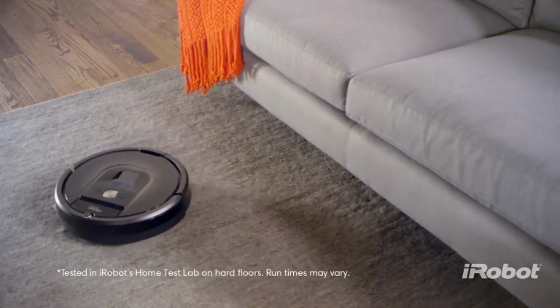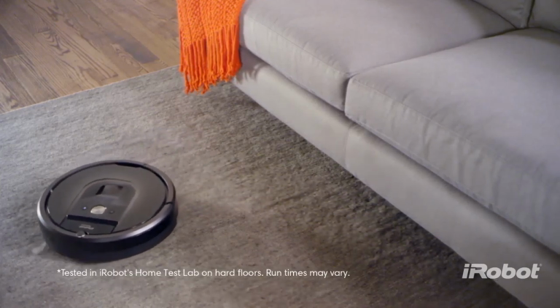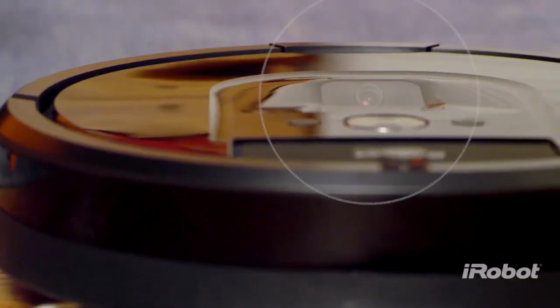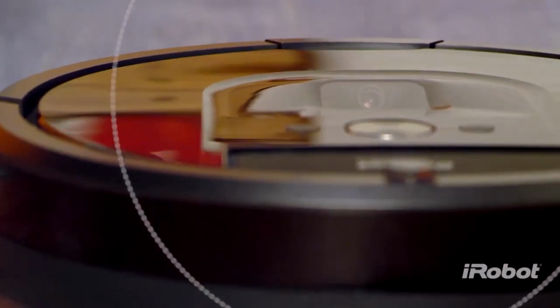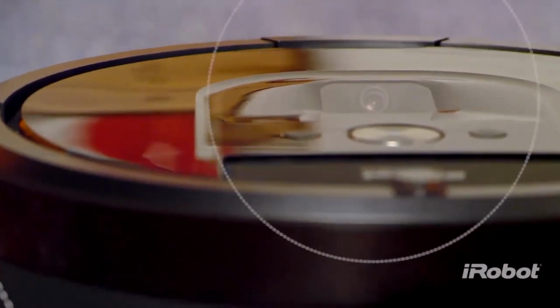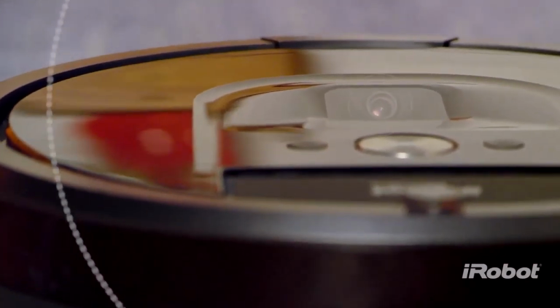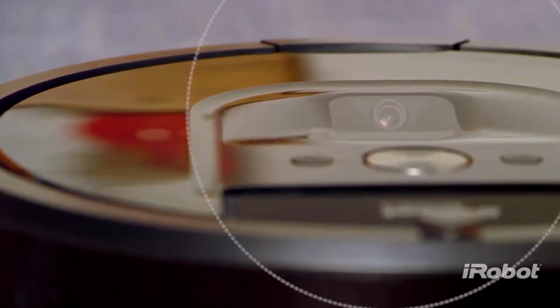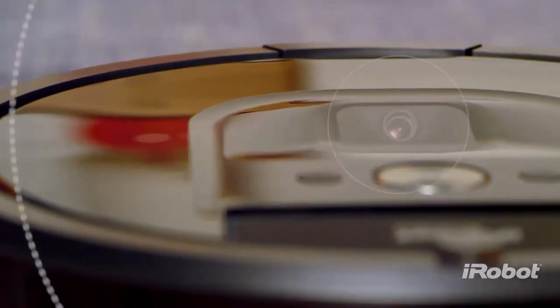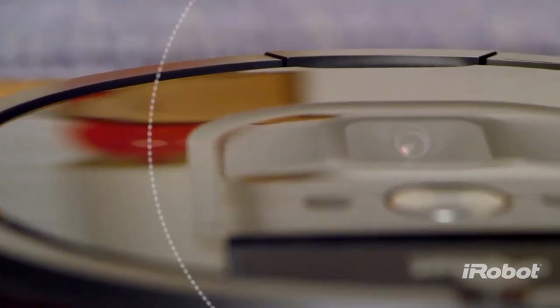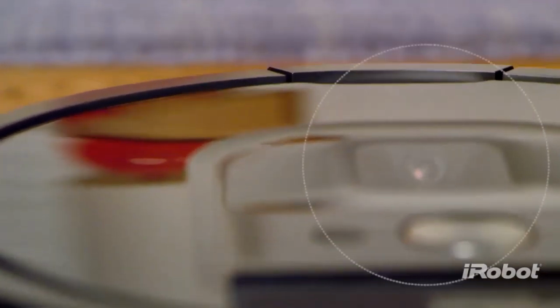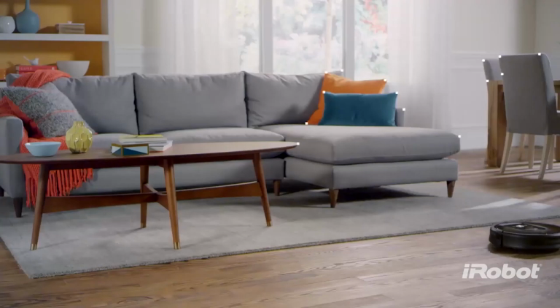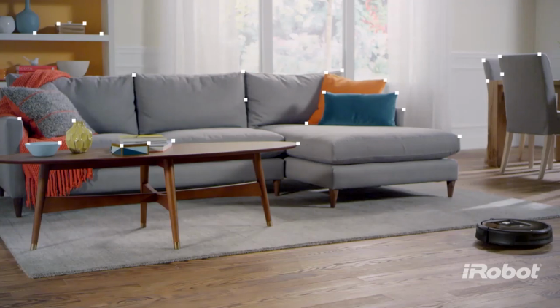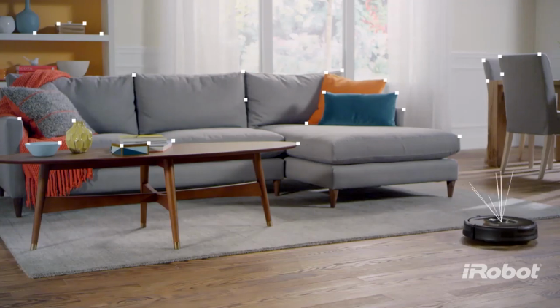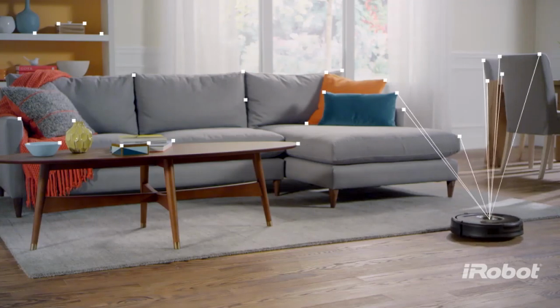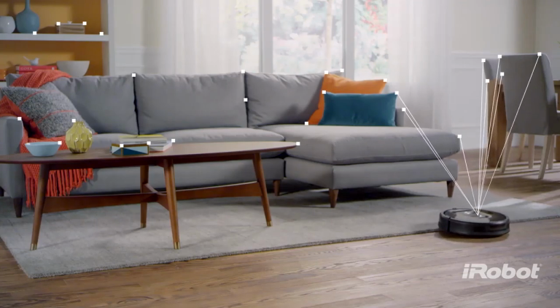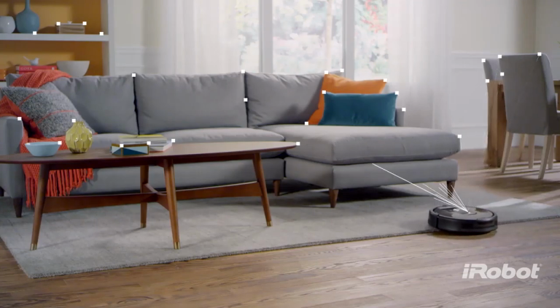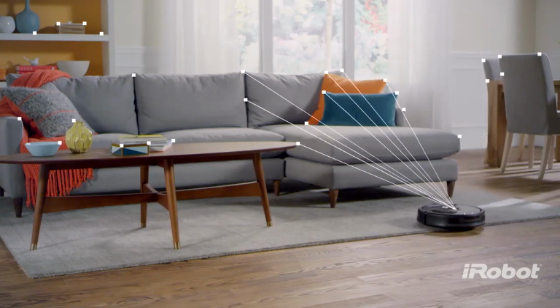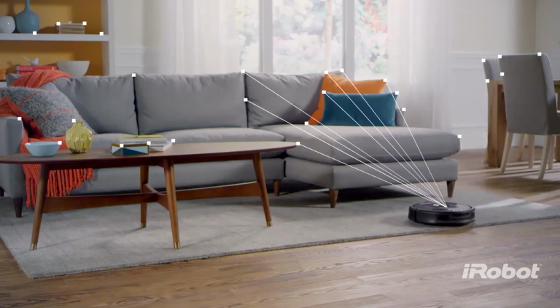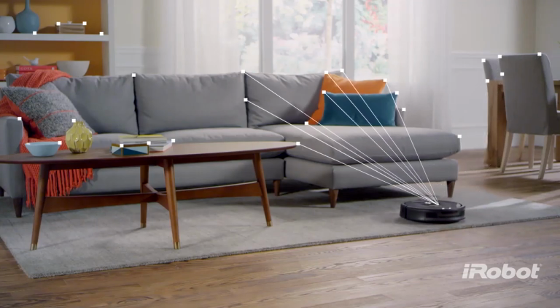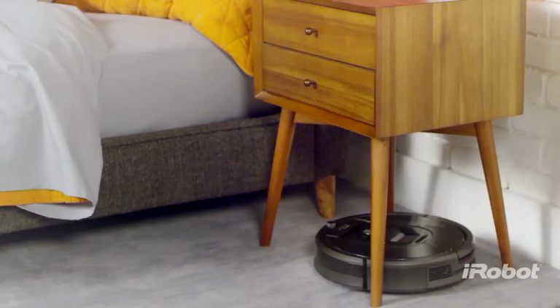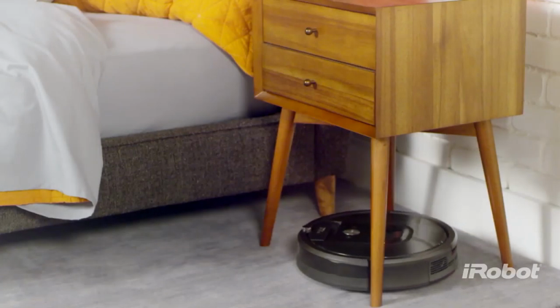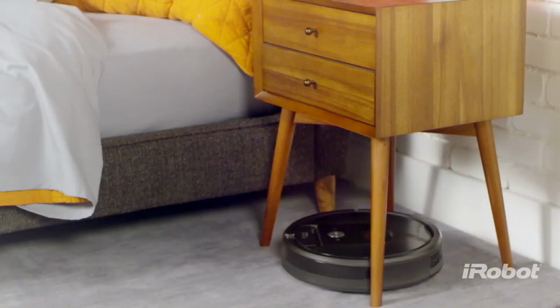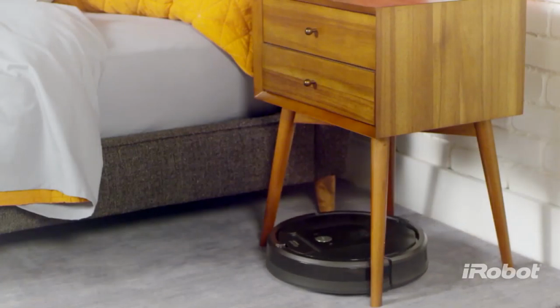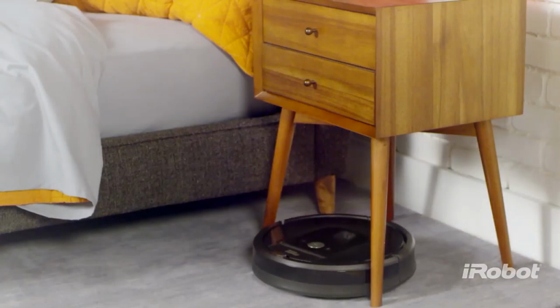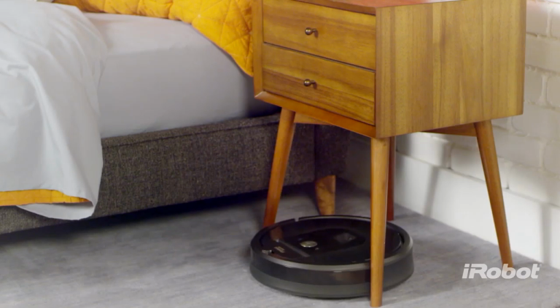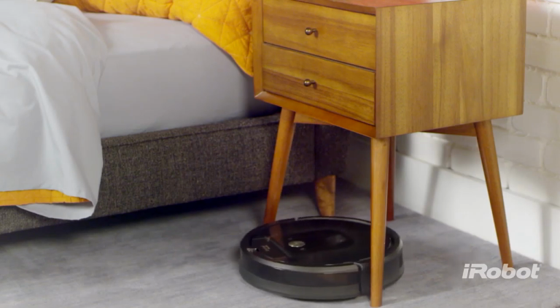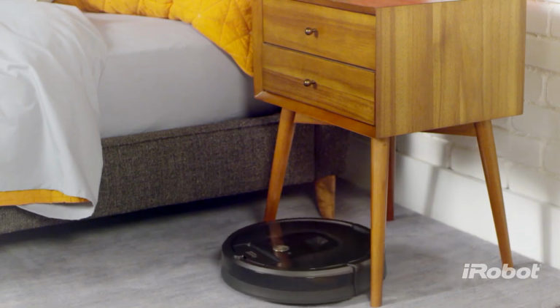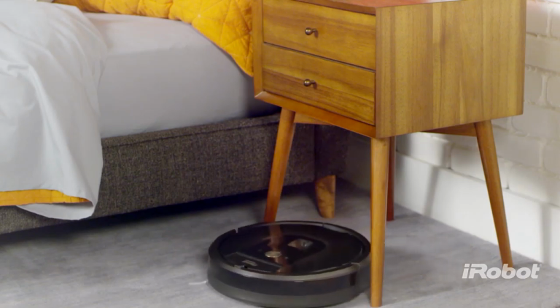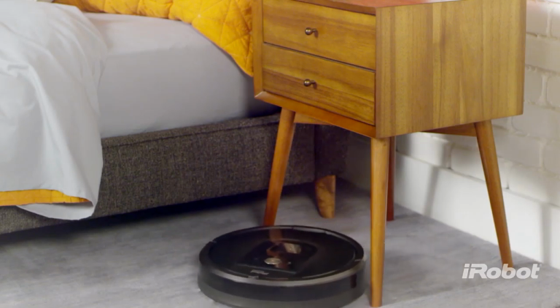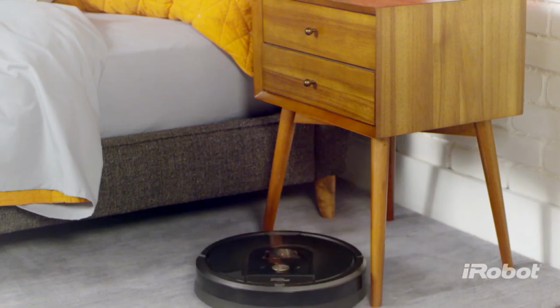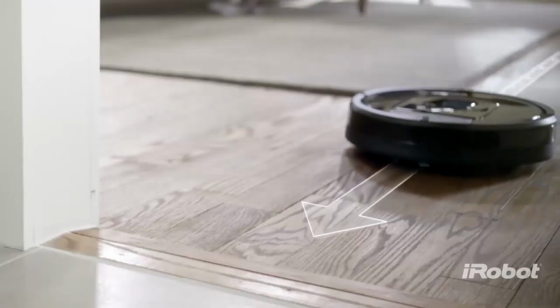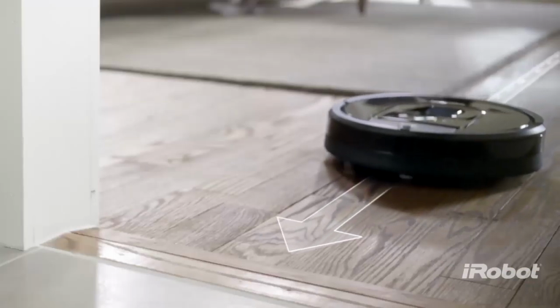Recharging and continuing automatically if necessary until your home is beautifully clean. A full suite of sensors and a visual localization system helps the Roomba 900 Series map your home as it cleans, so it always knows exactly where it is, where it's been, and where it needs to go next.